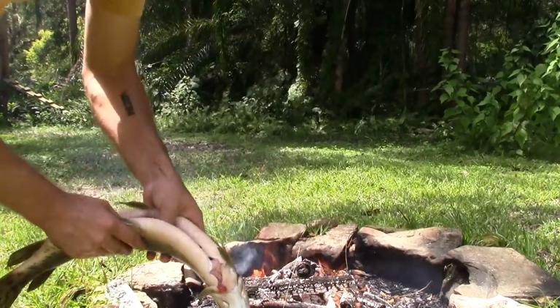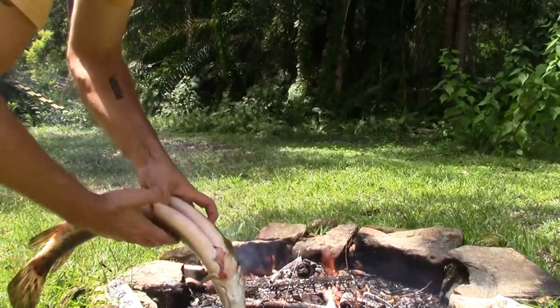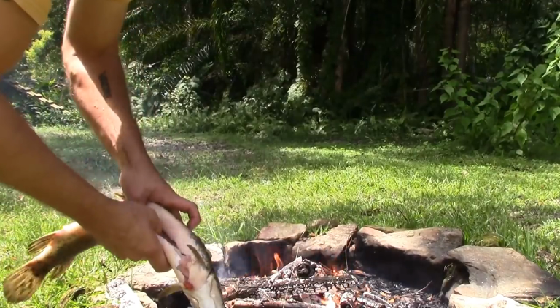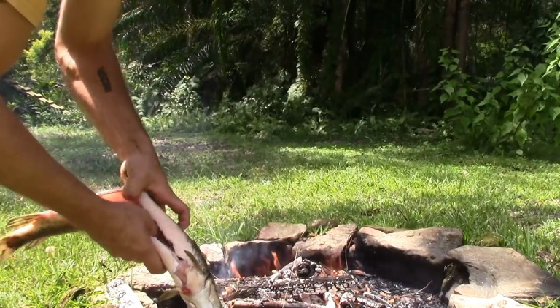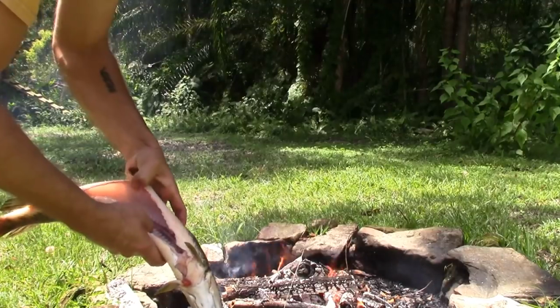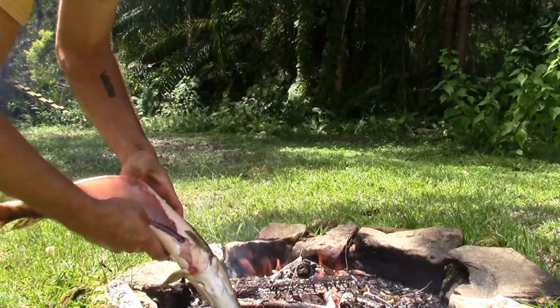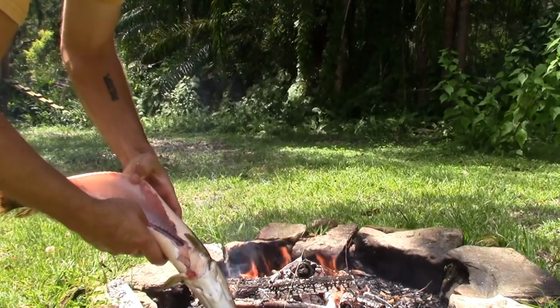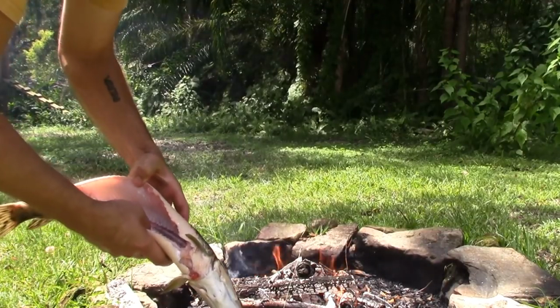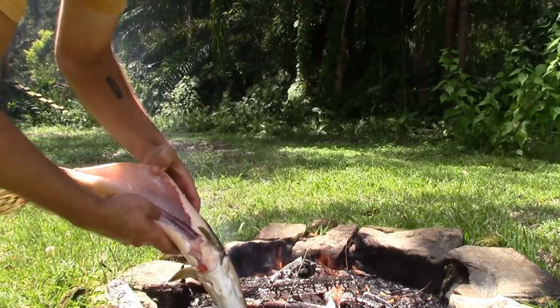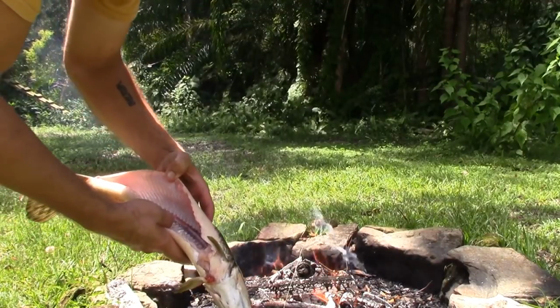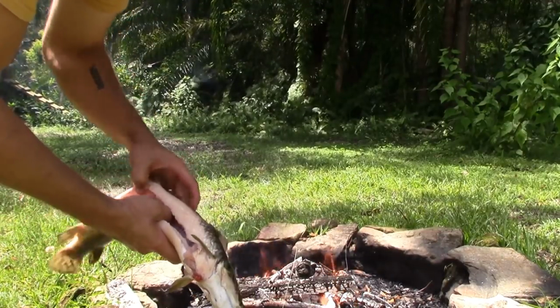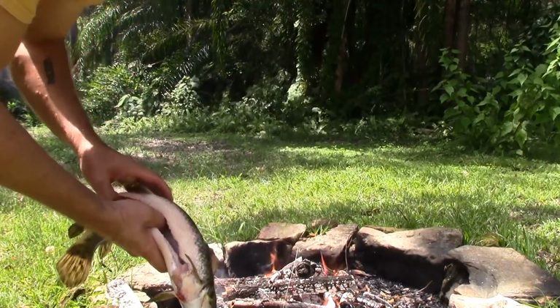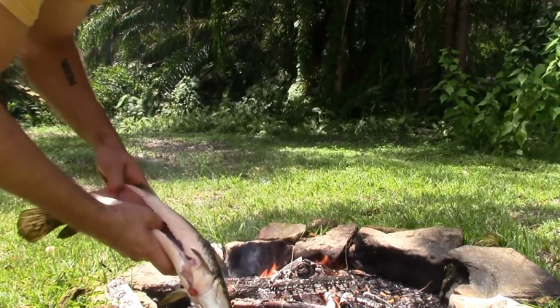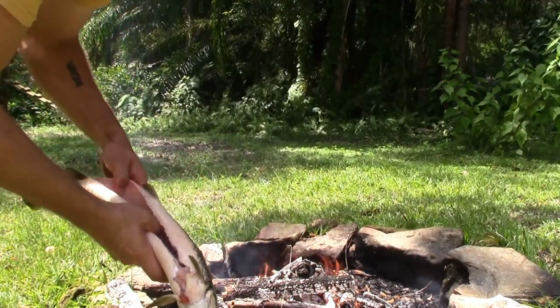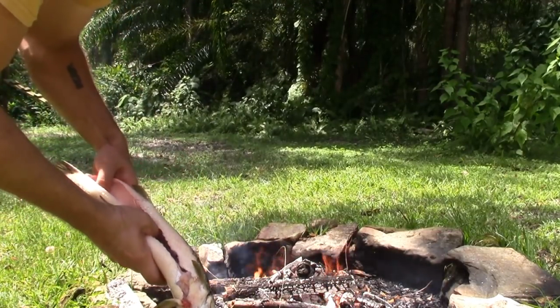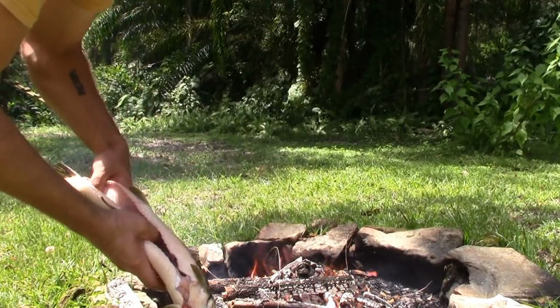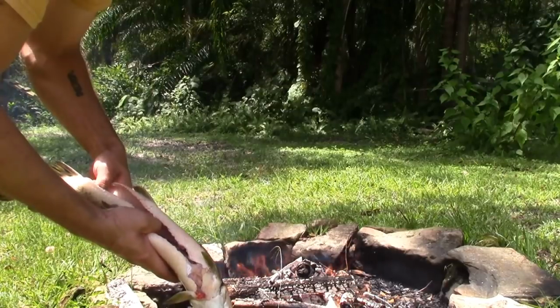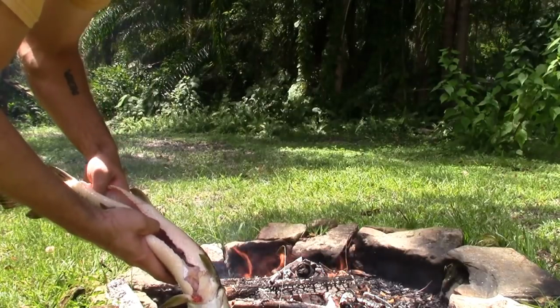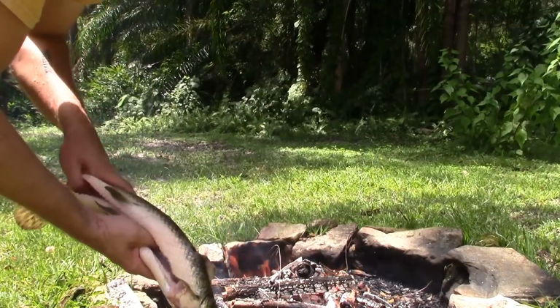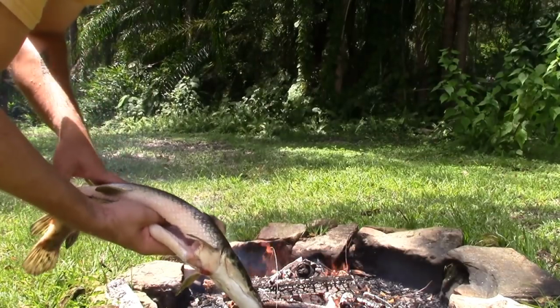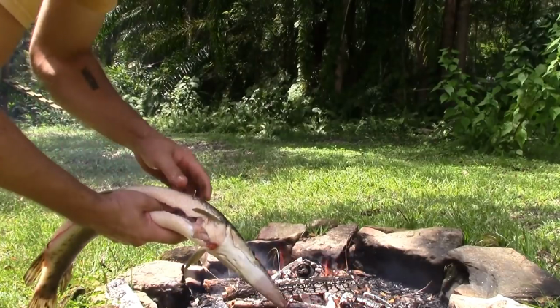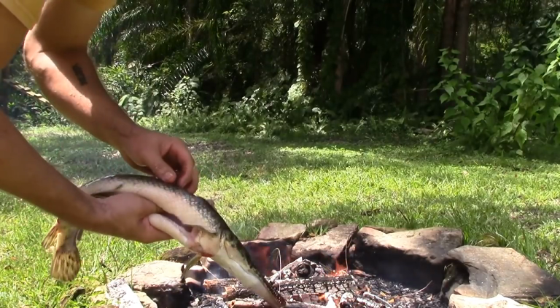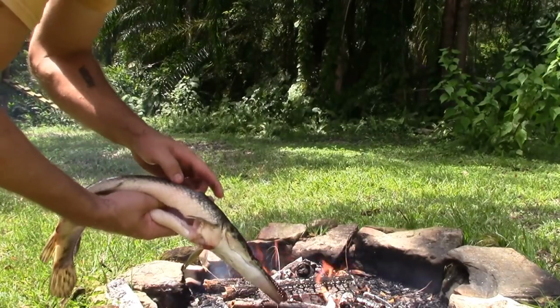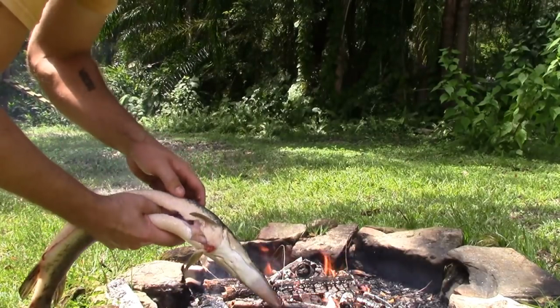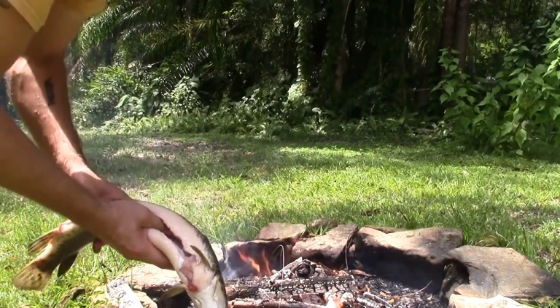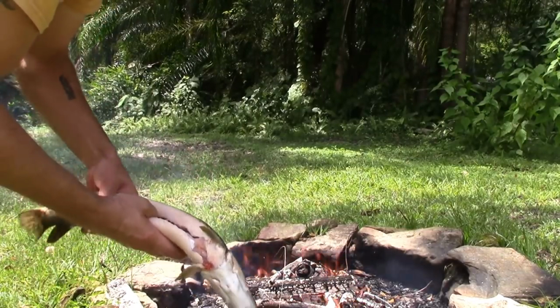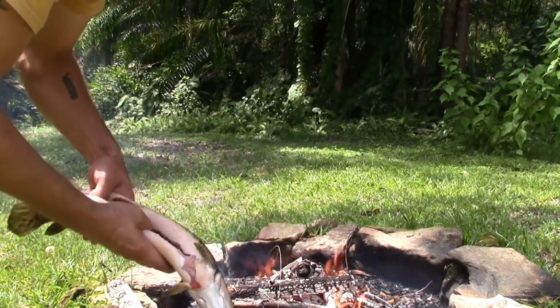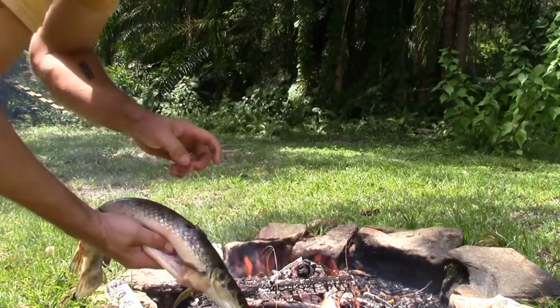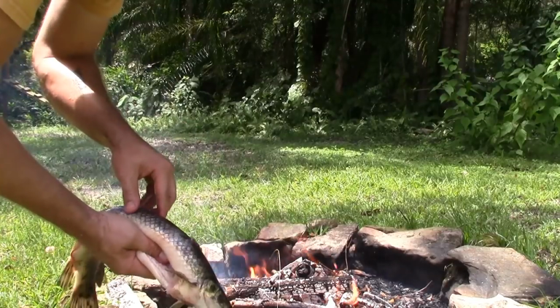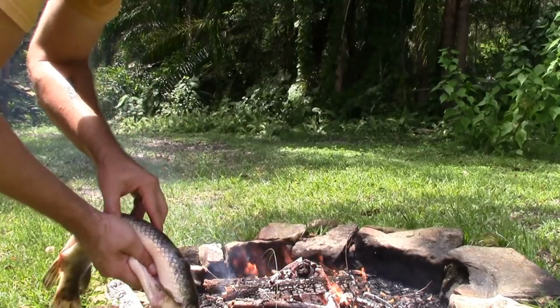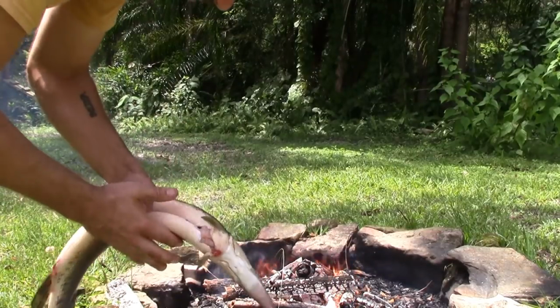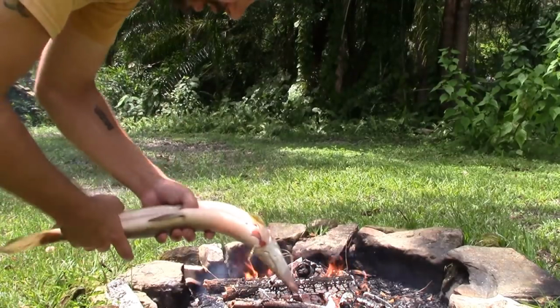We gutted him. We just want to get all that out, especially because if they have eggs in them, apparently the eggs inside of the gar are actually poisonous to humans. No need to skin them at all.